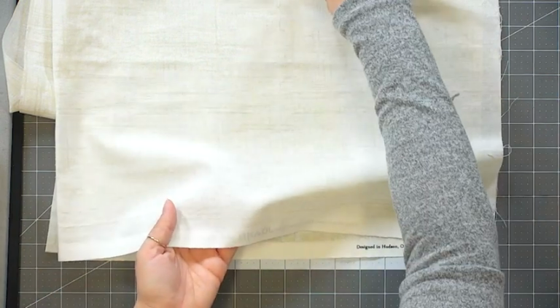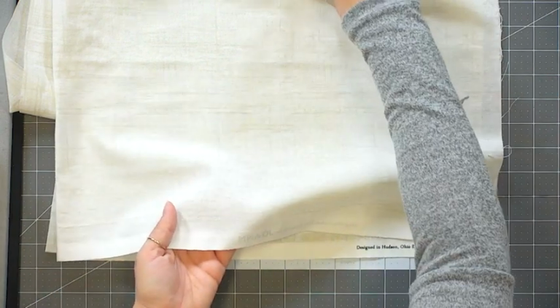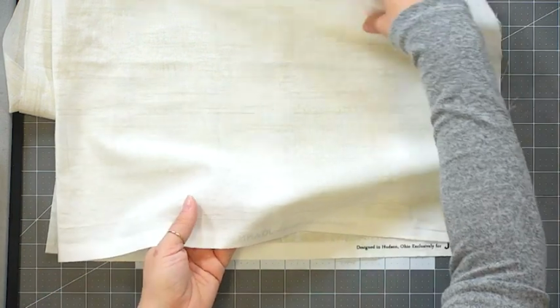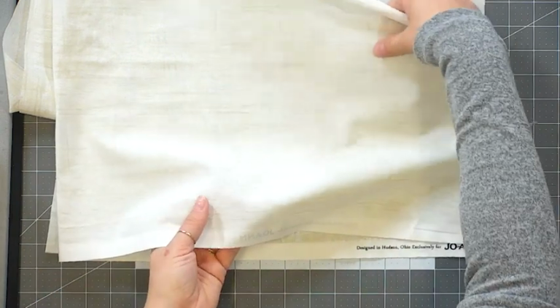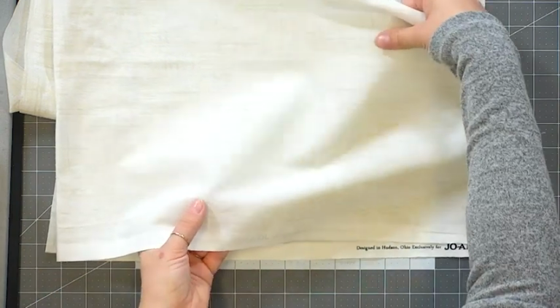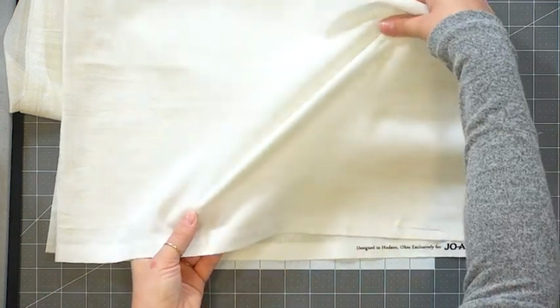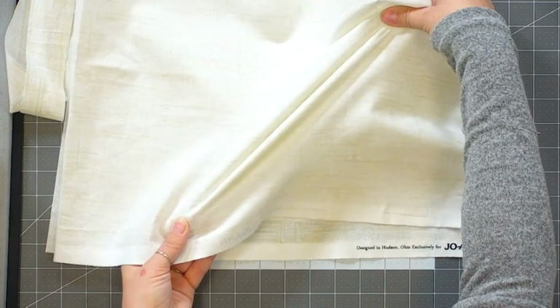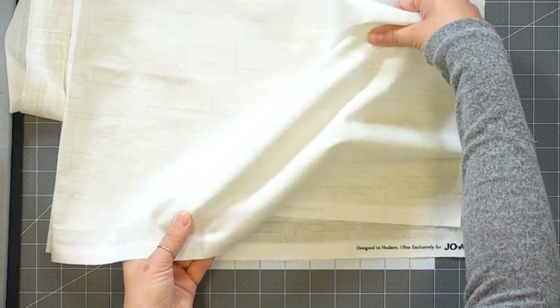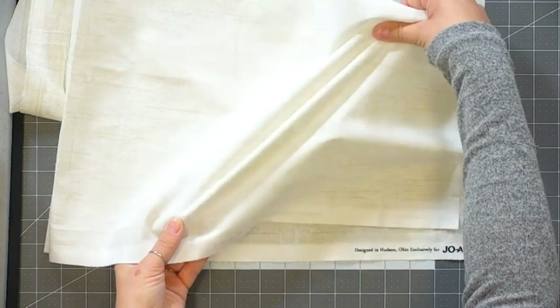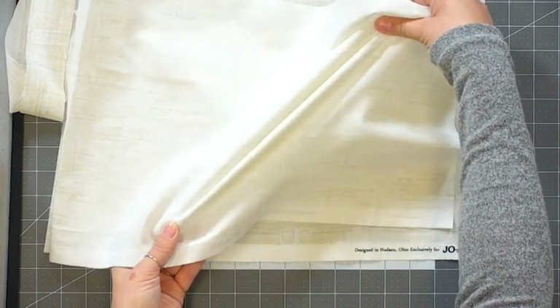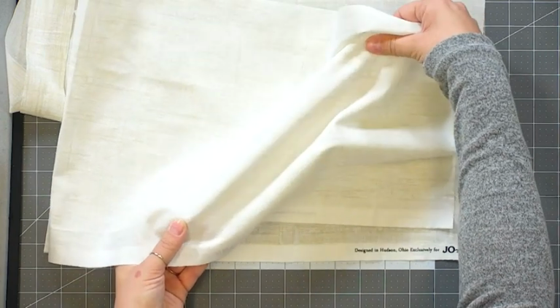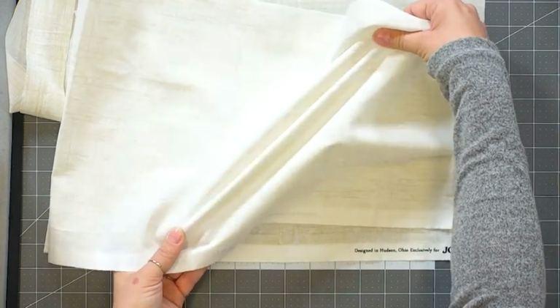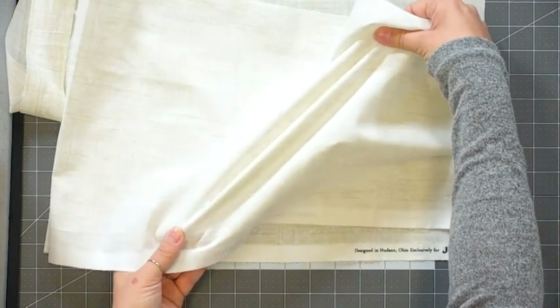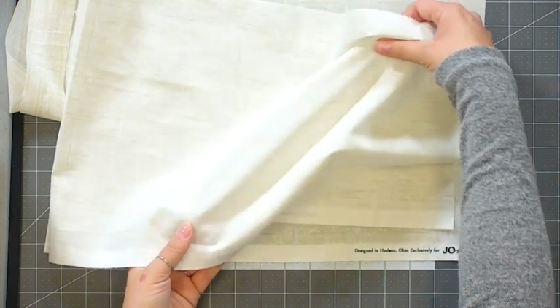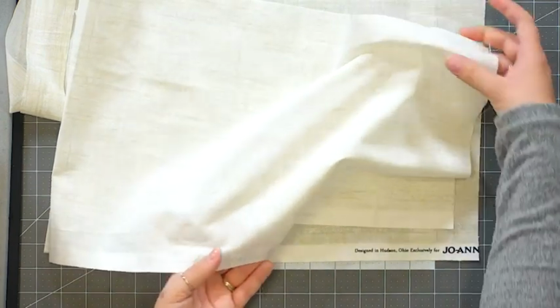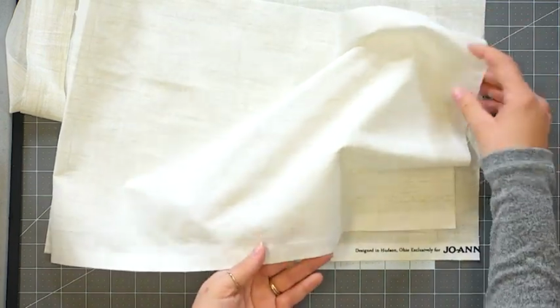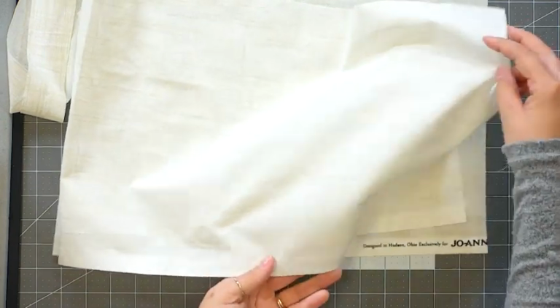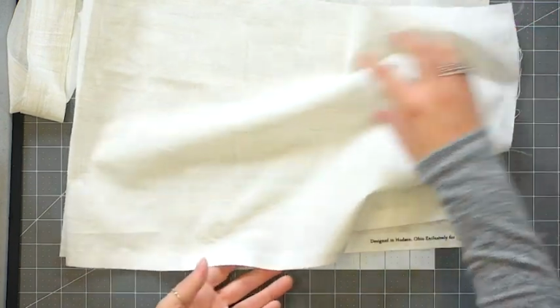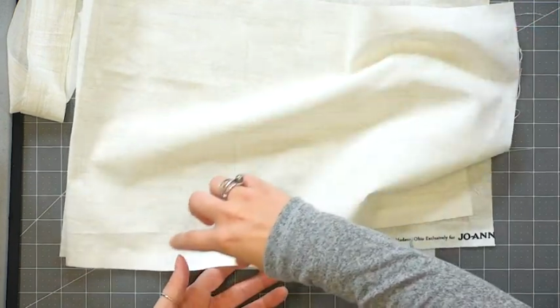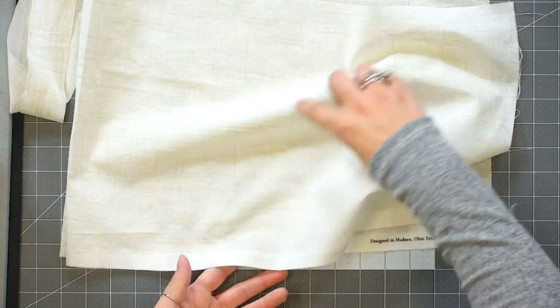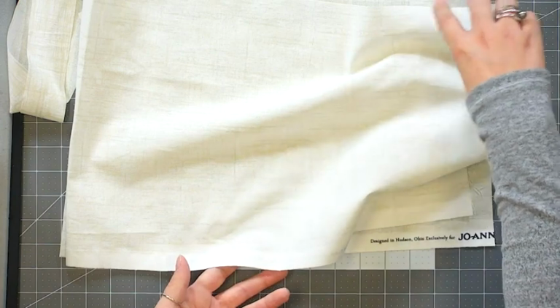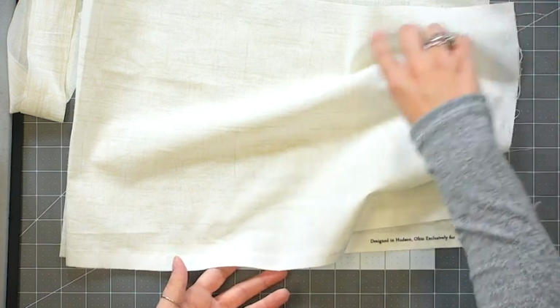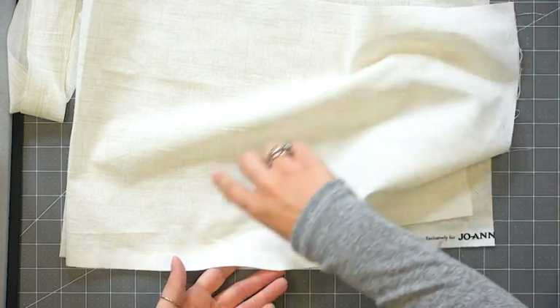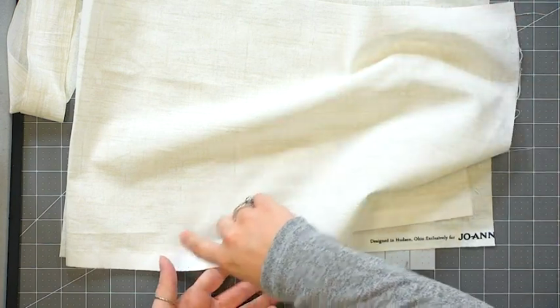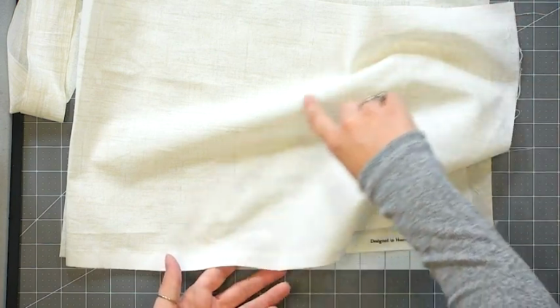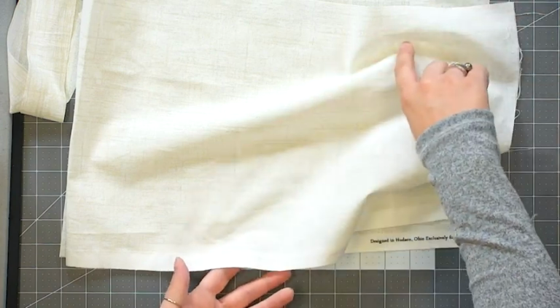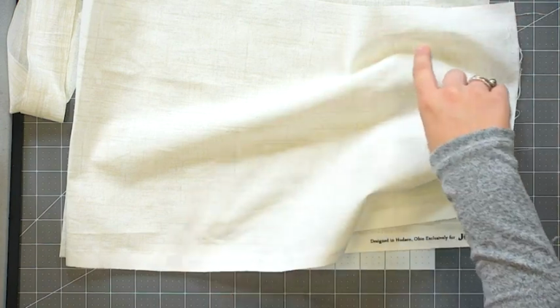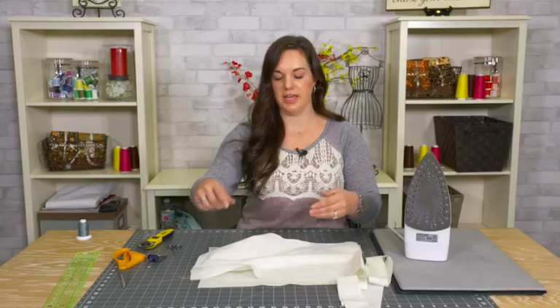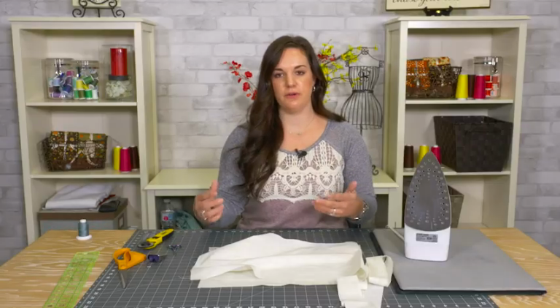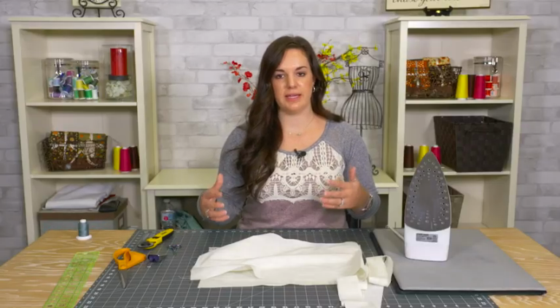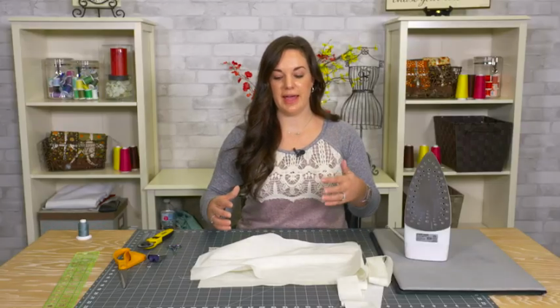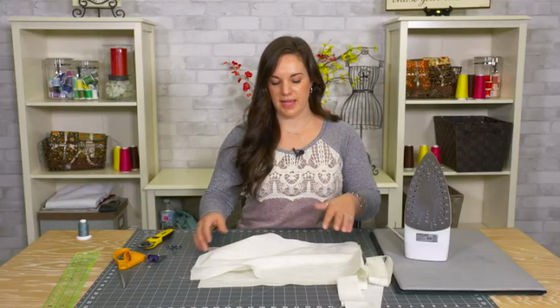If you grab your fabric on the 45-degree angle, you can see there's a lot of stretch. This is how you need to cut your fabric strips — in this direction, 45 degrees from your selvedge edge — if you're making bias tape.